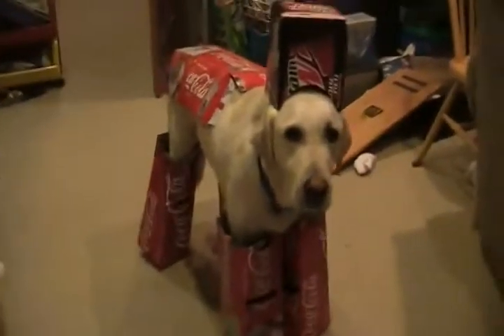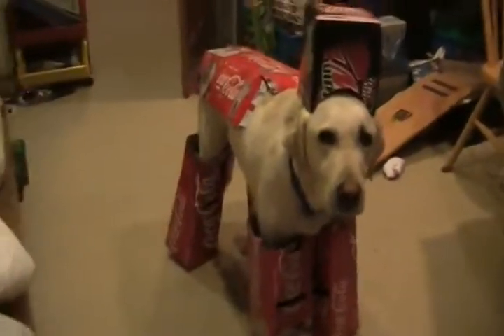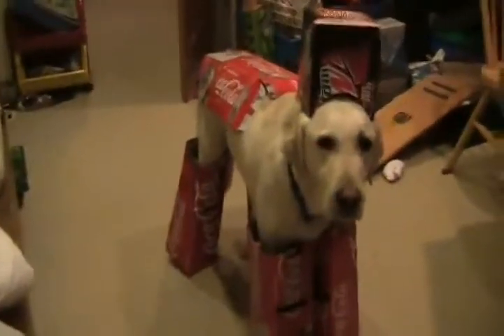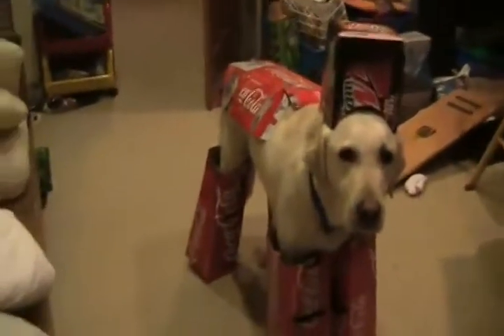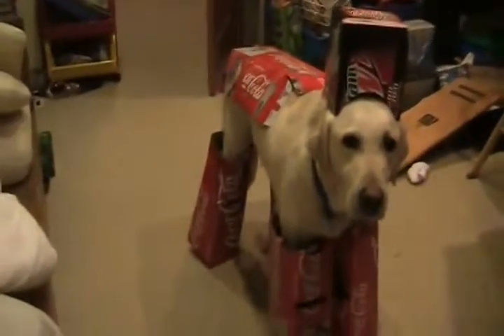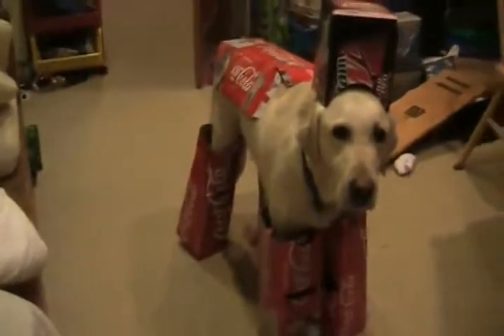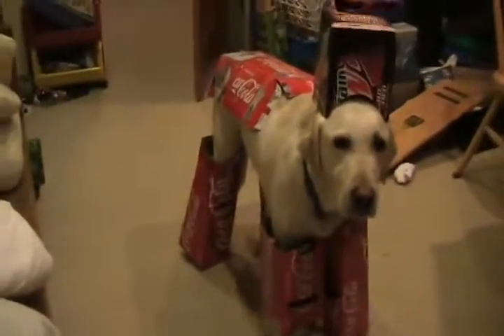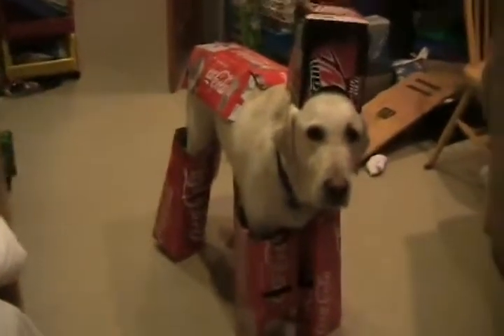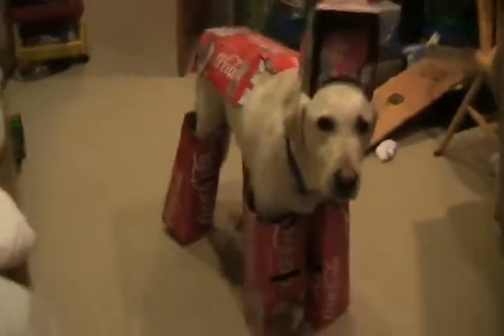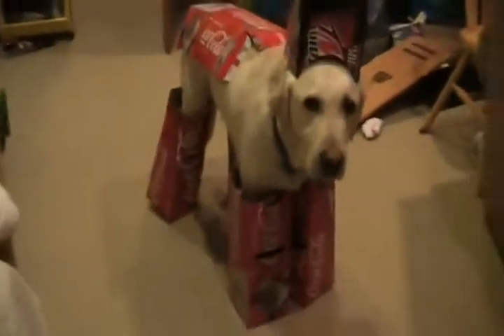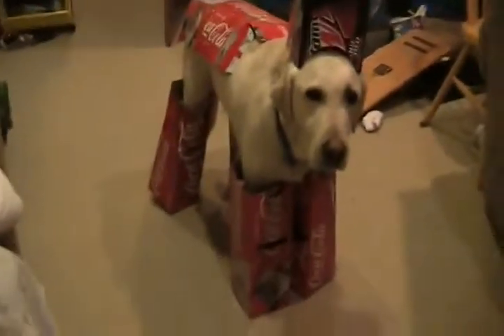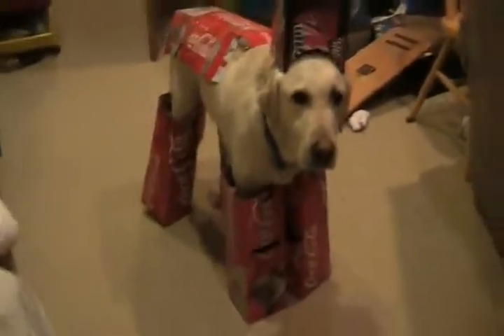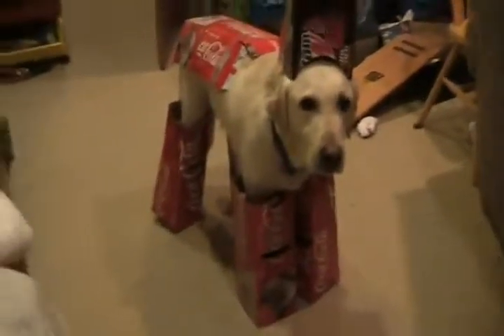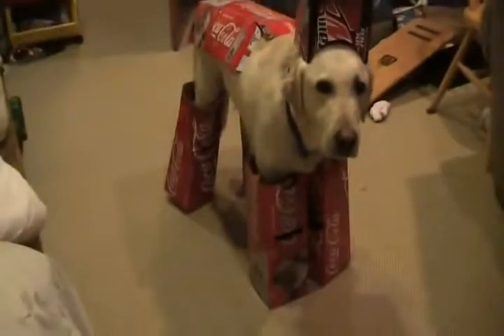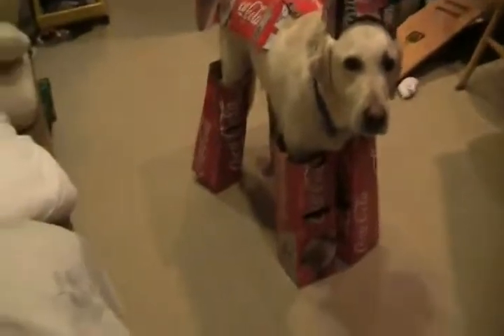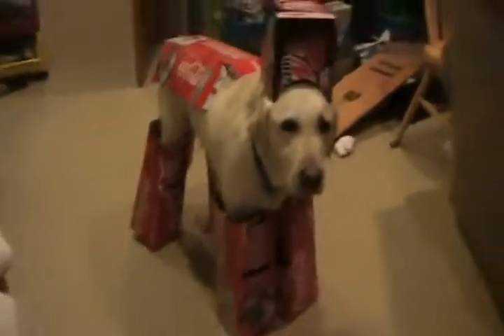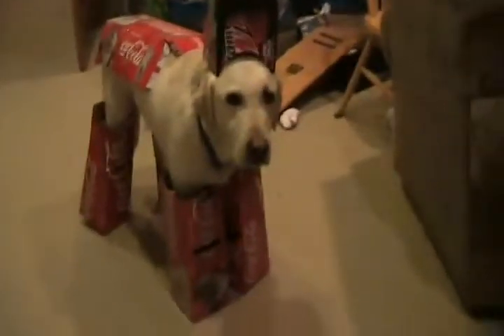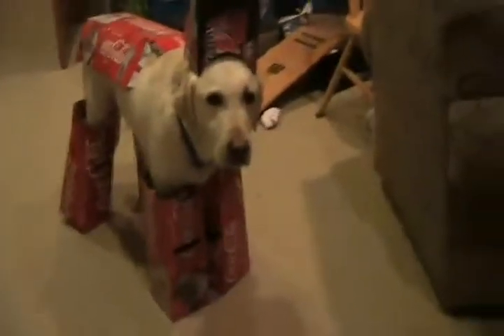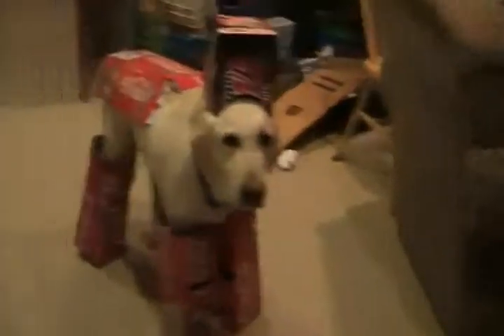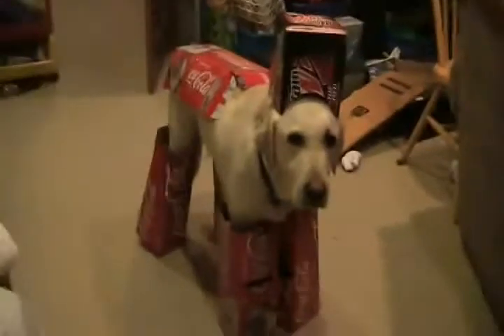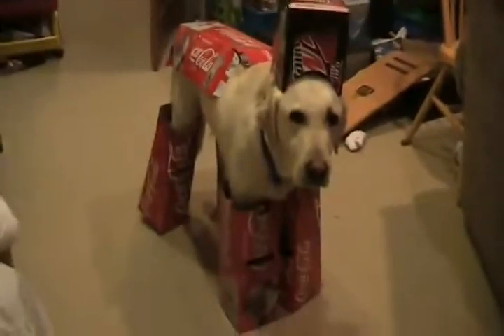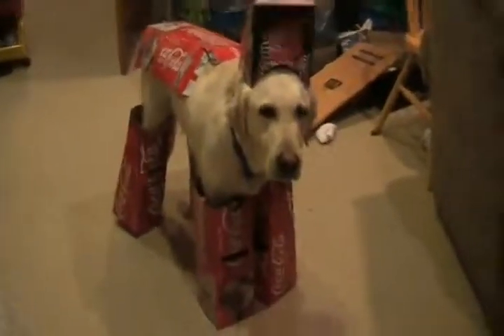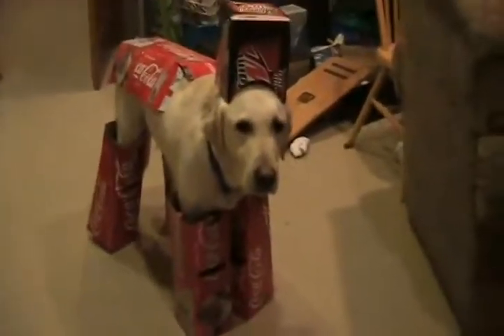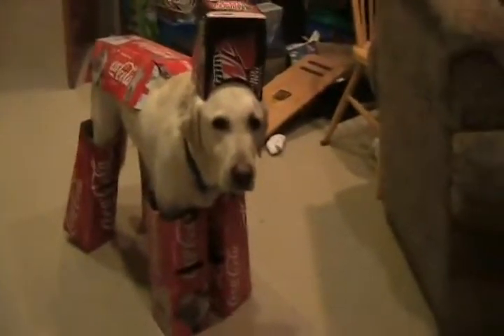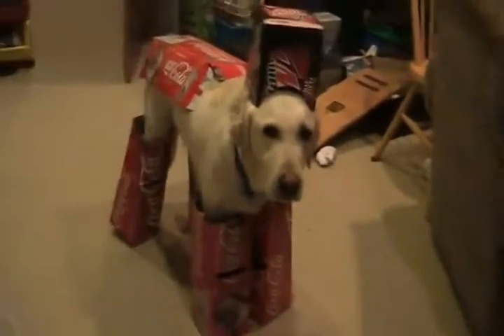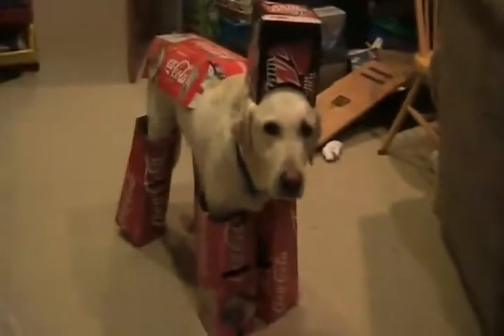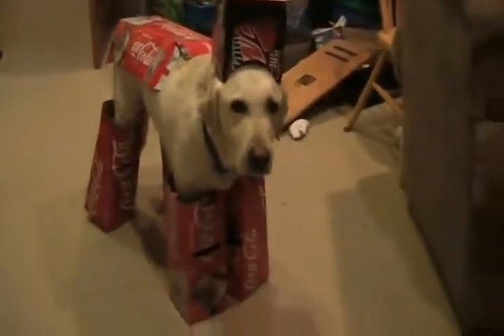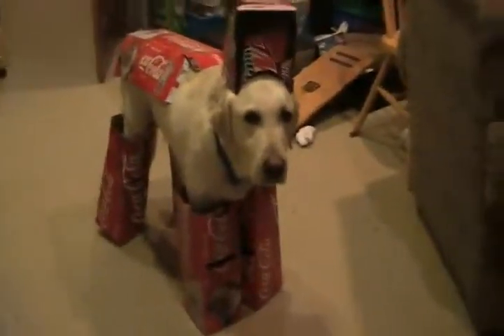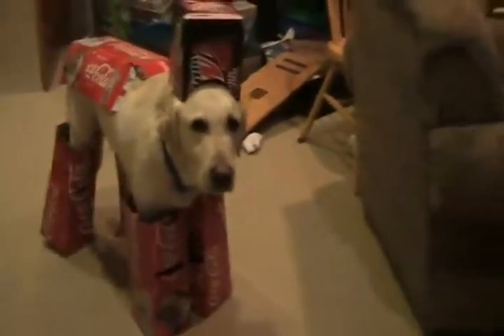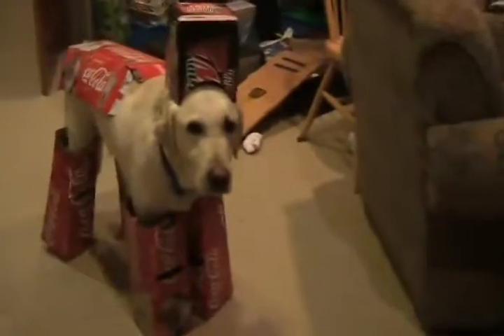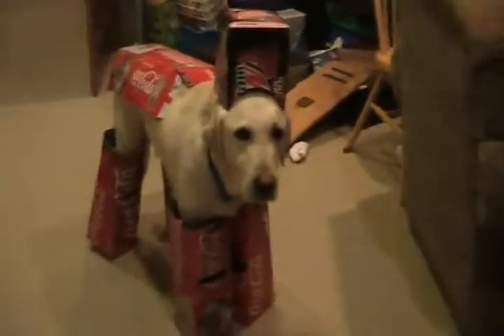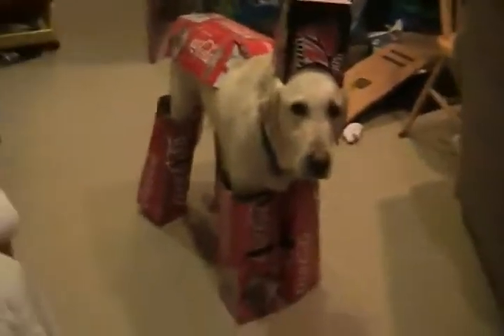Anyways, this has been a short episode of Dog Cosplay Time. Hope to see you back next time. Have a good day.